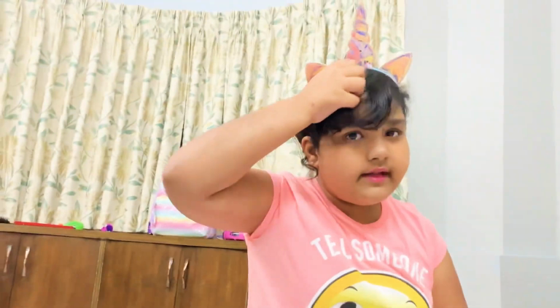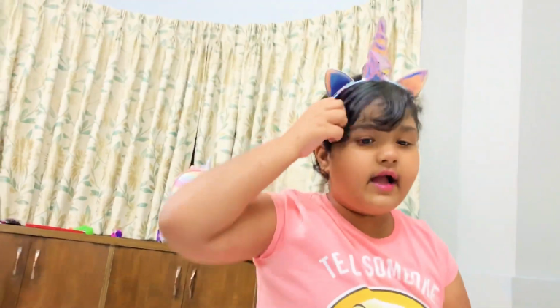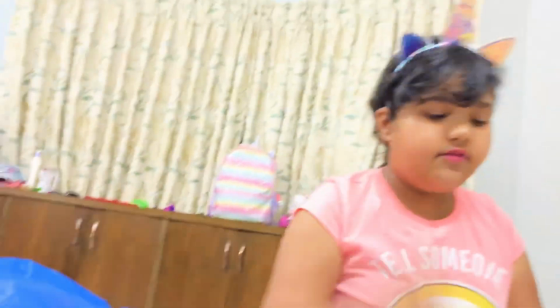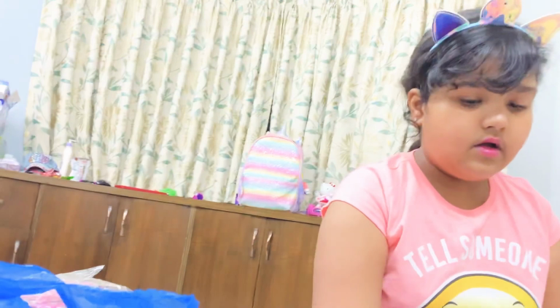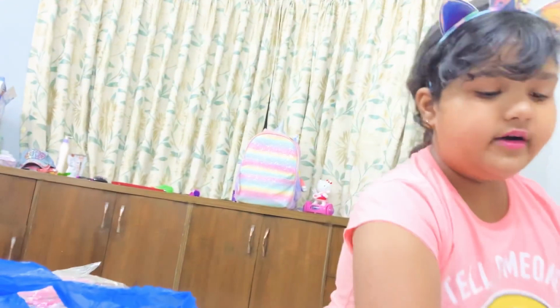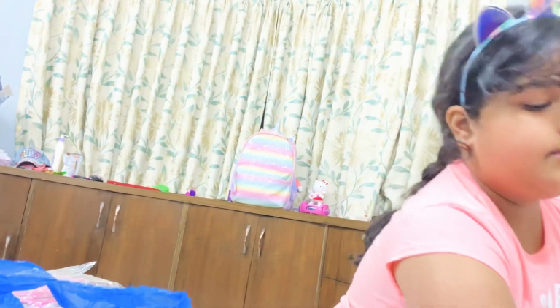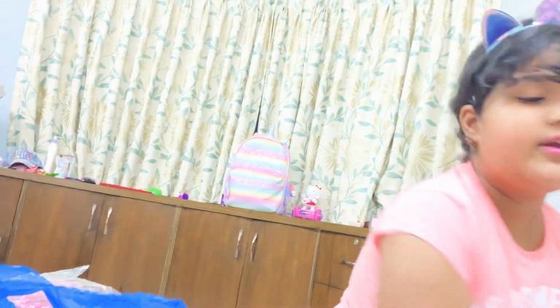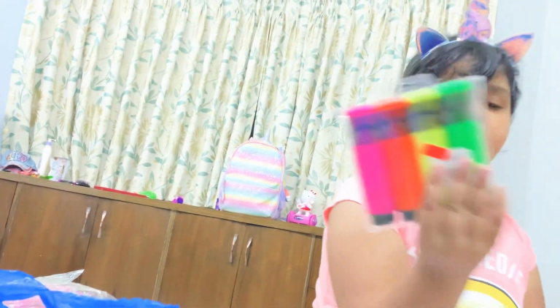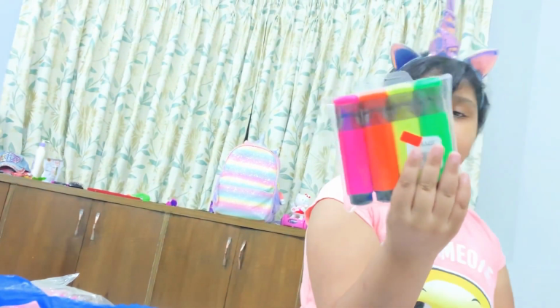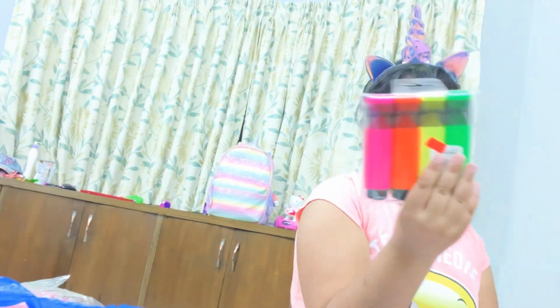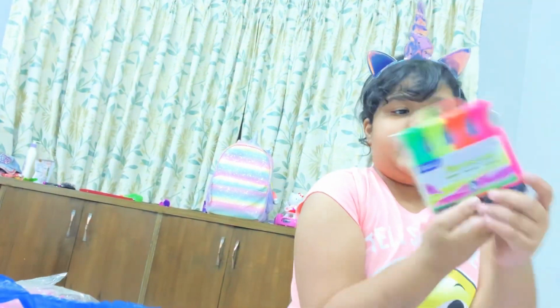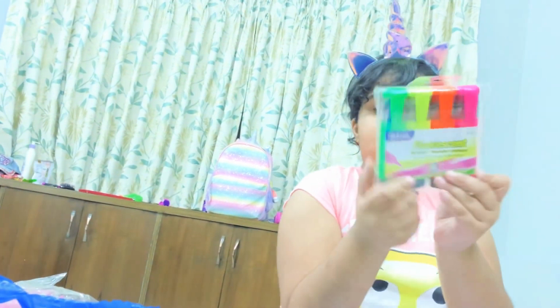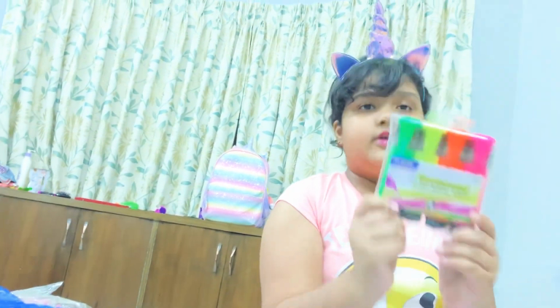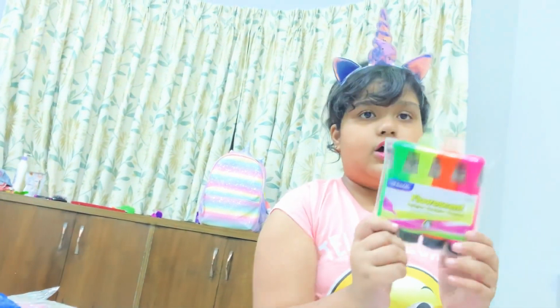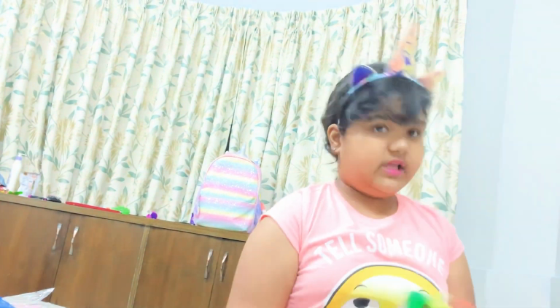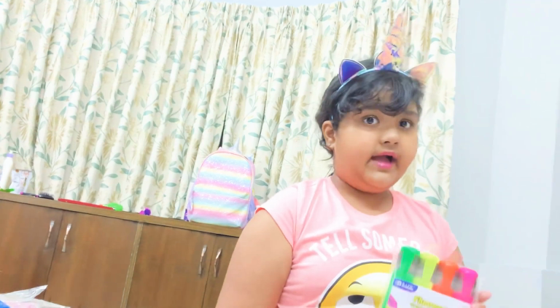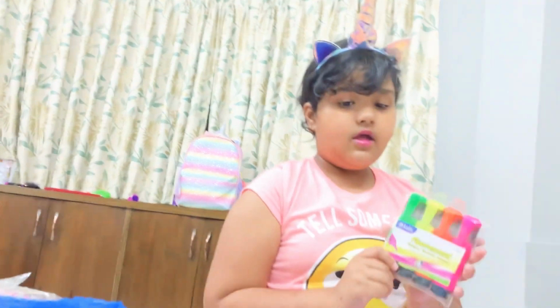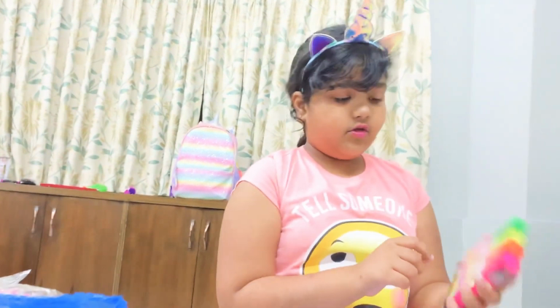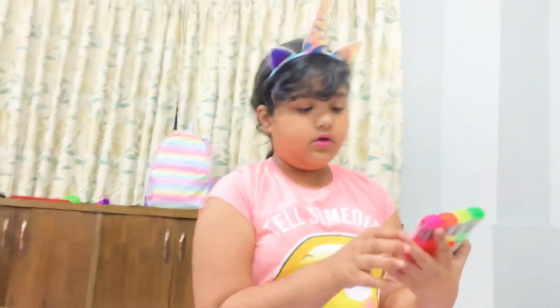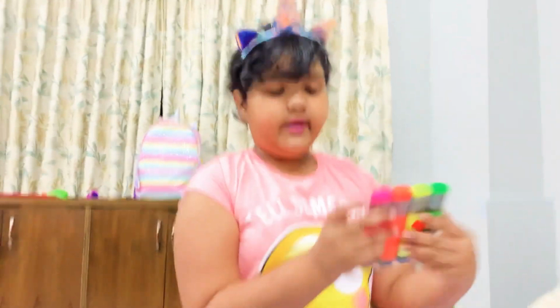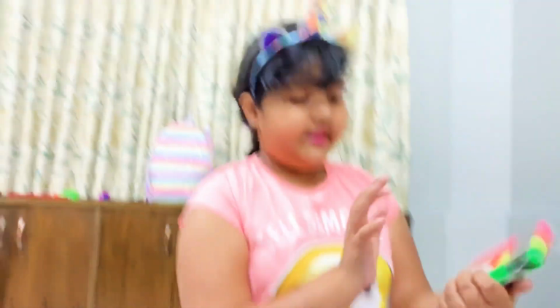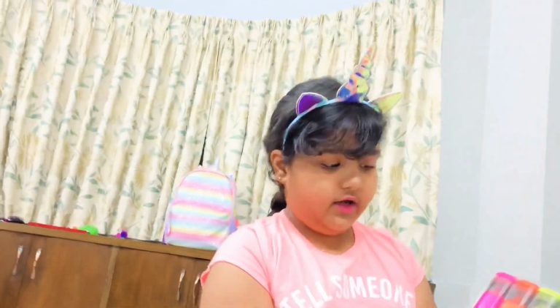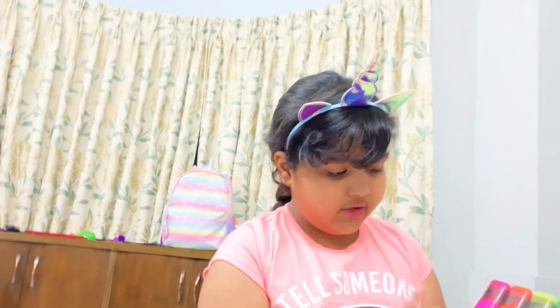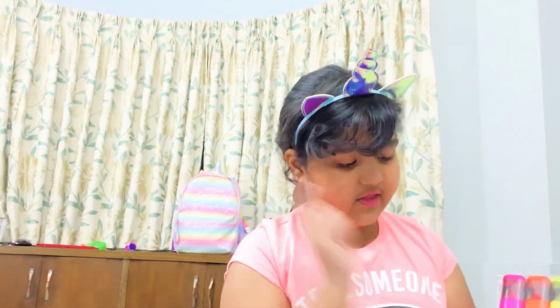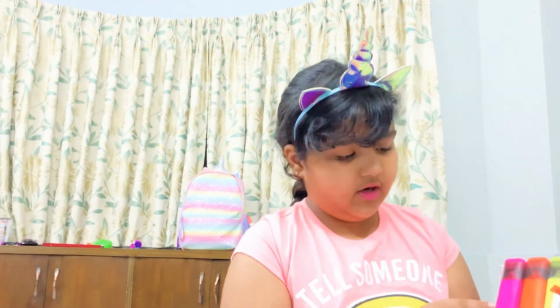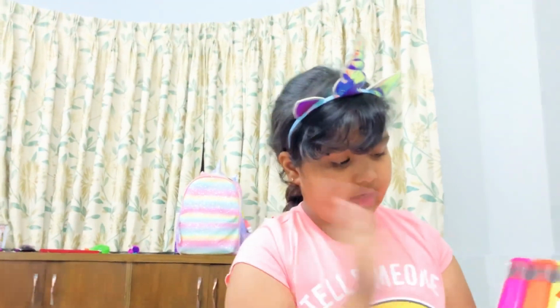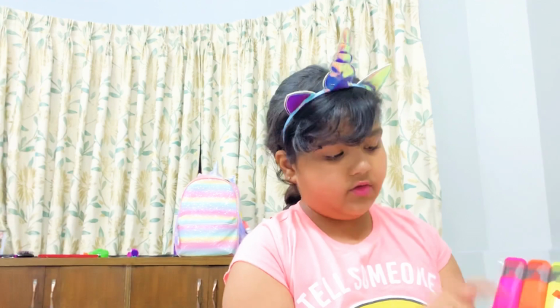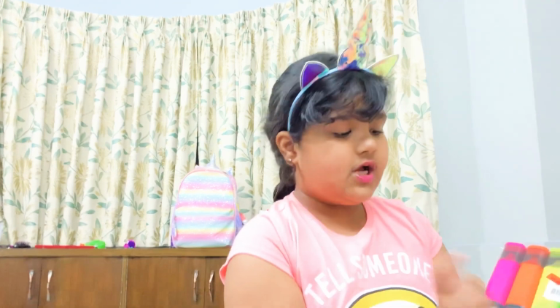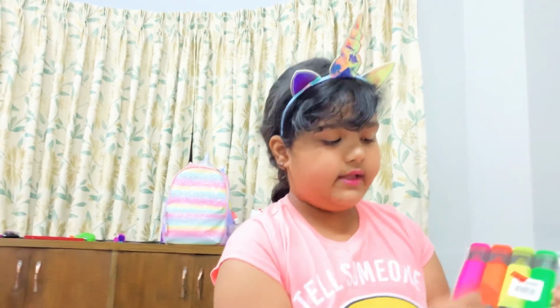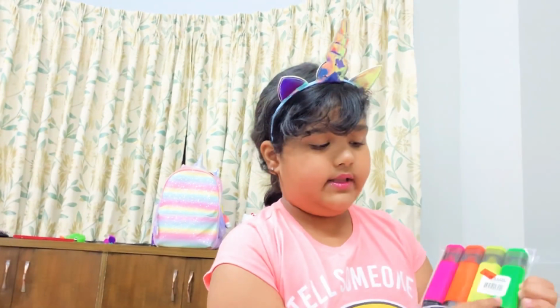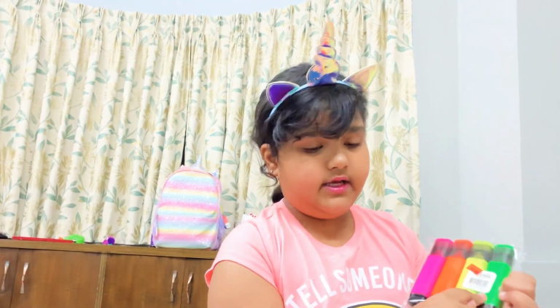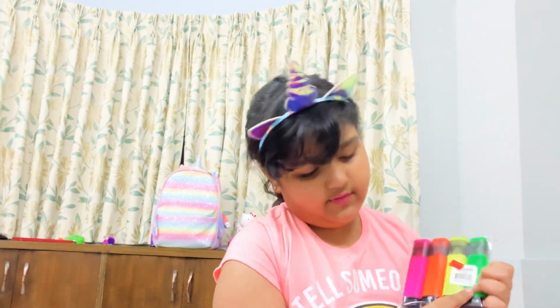The next thing I have are these markers to put inside the goodie bags. They're so cool and they're neon colors — there's neon pink, neon orange, neon yellow, and neon green.